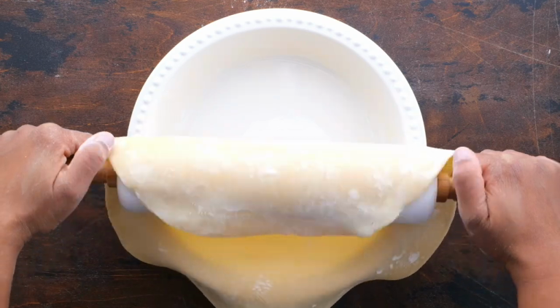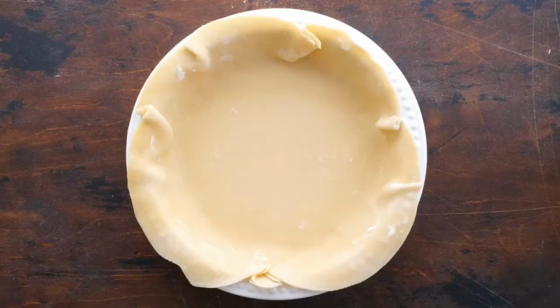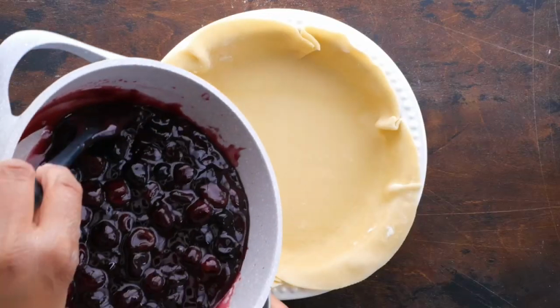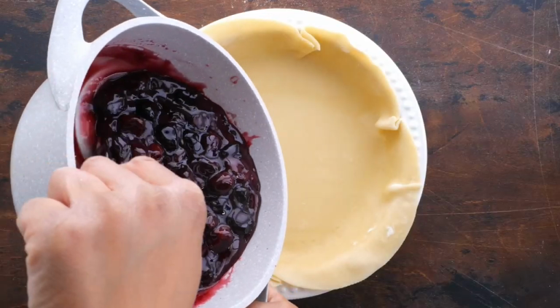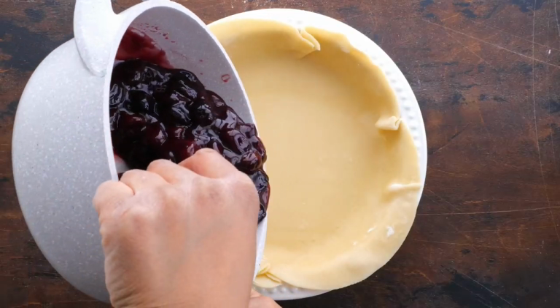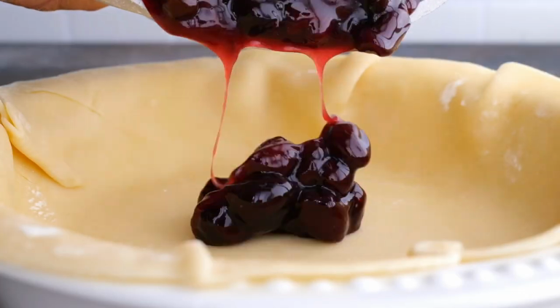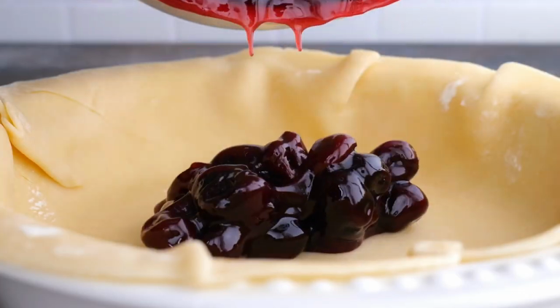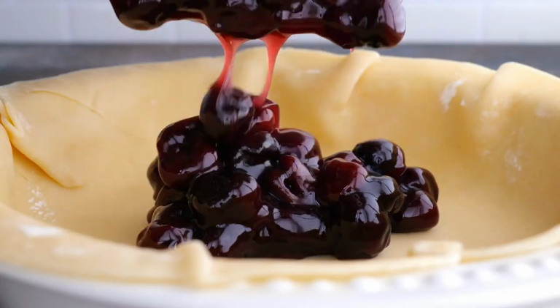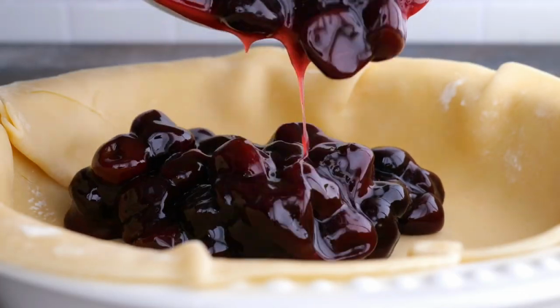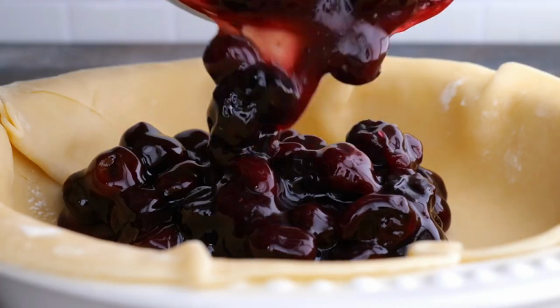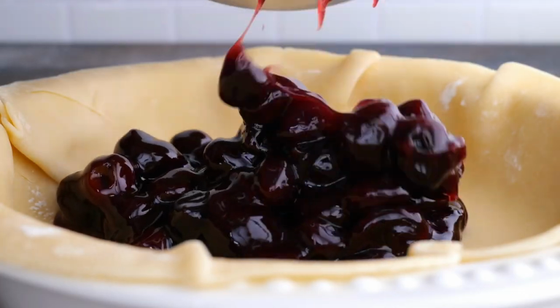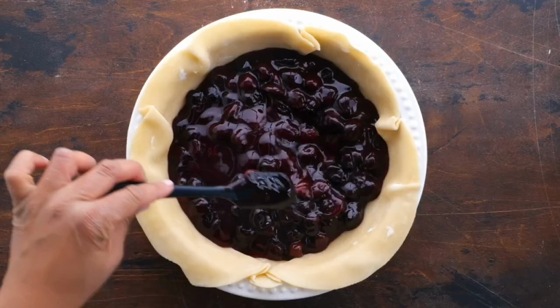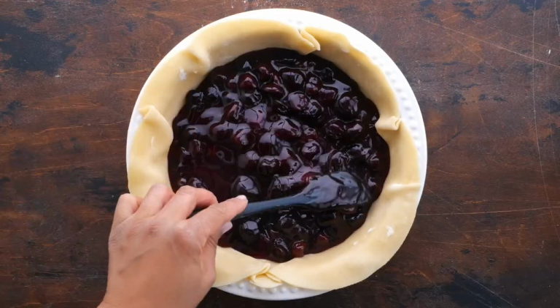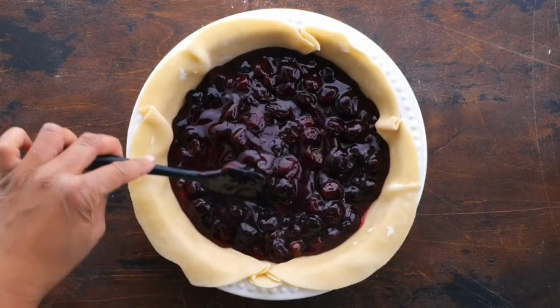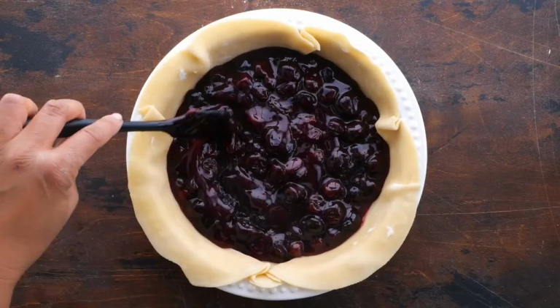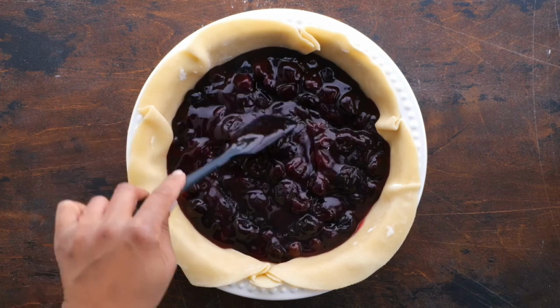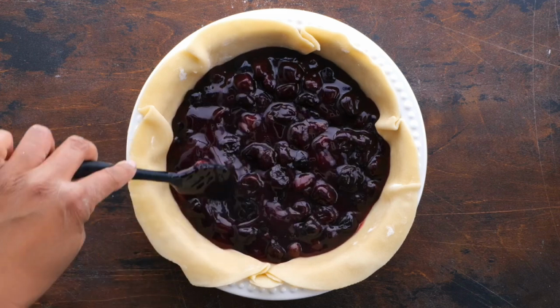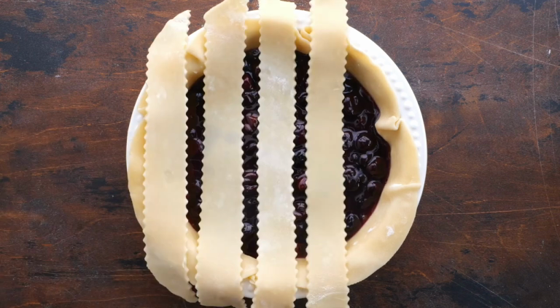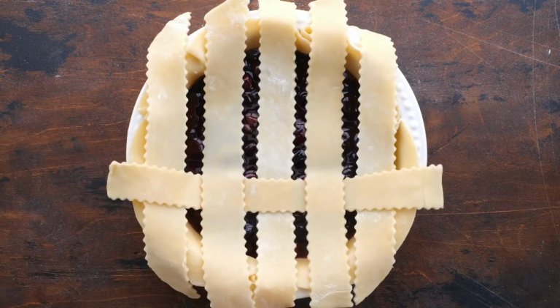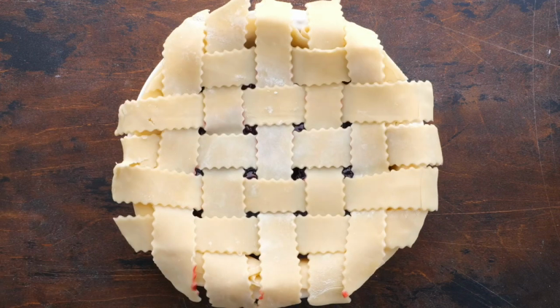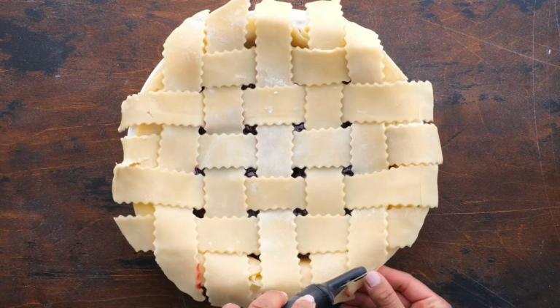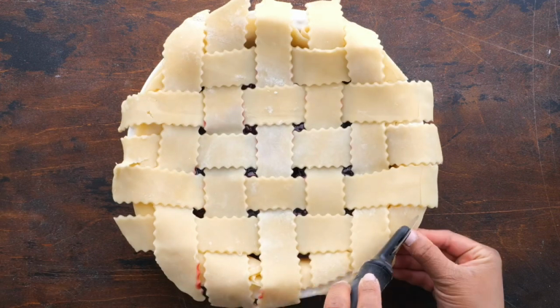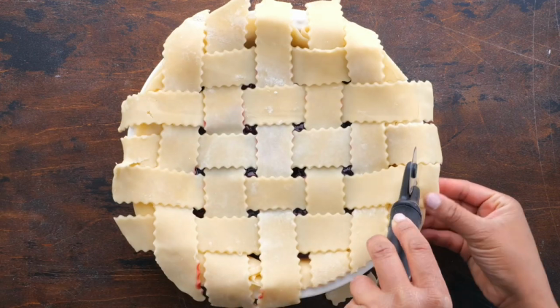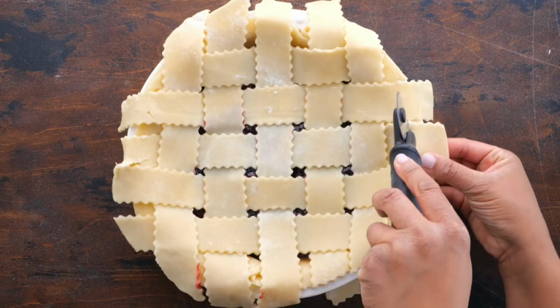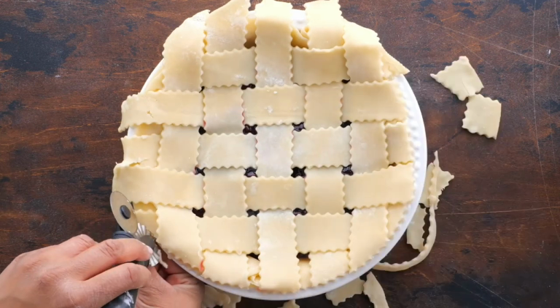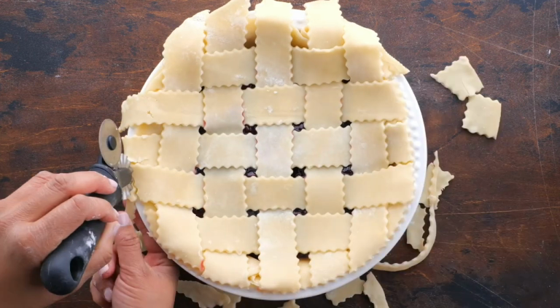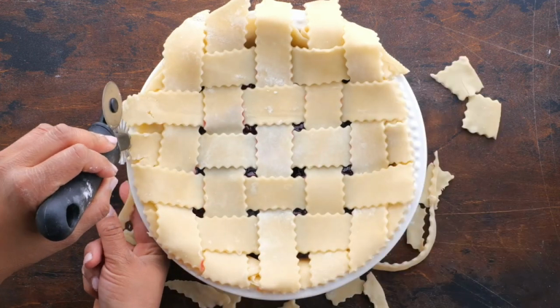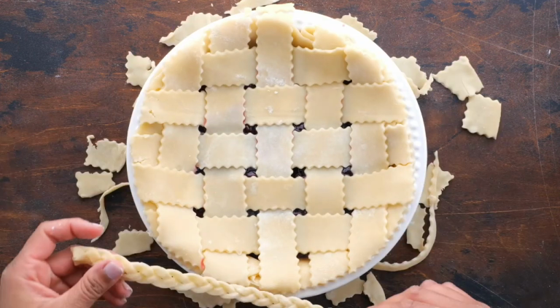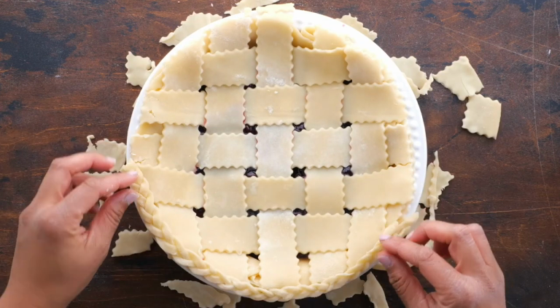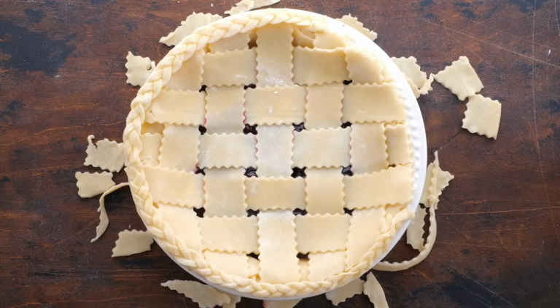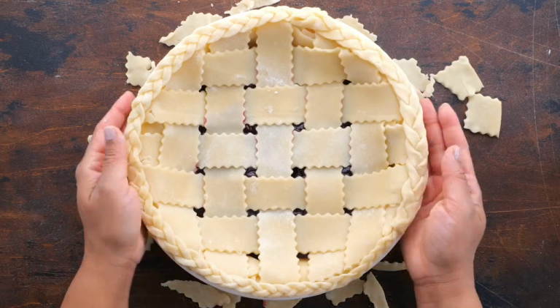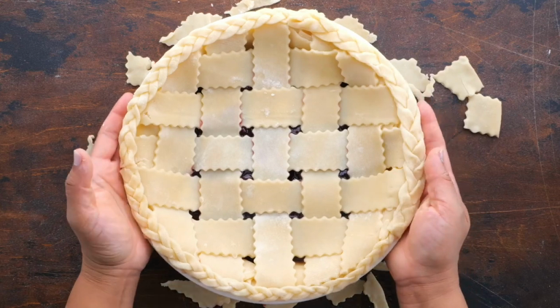Roll your pie crust onto the pie plate and add the cherry pie filling. Weave a pie crust lattice — it's so easy to do. Trim it up and add a pie shield.